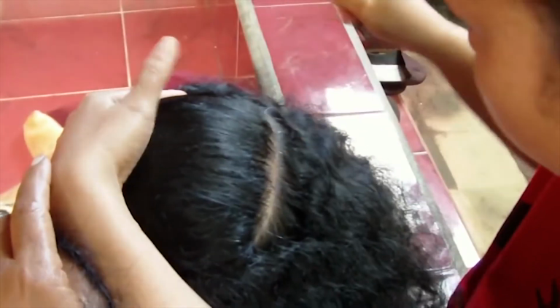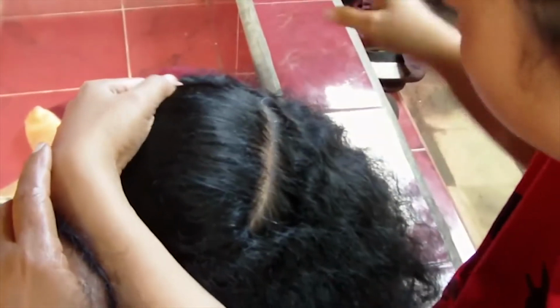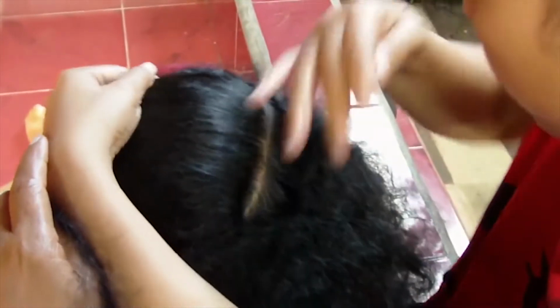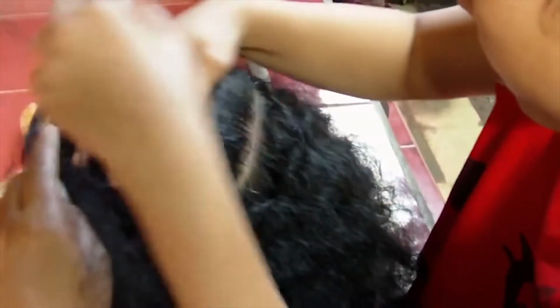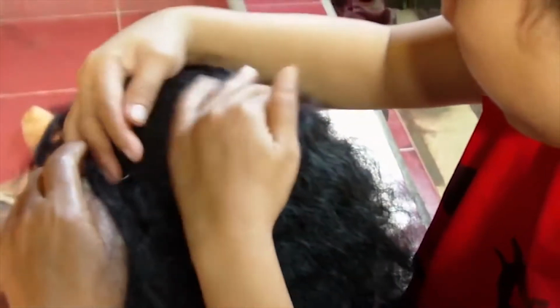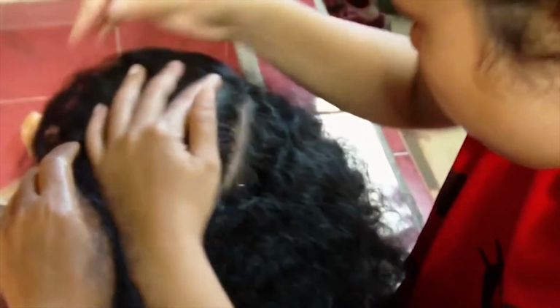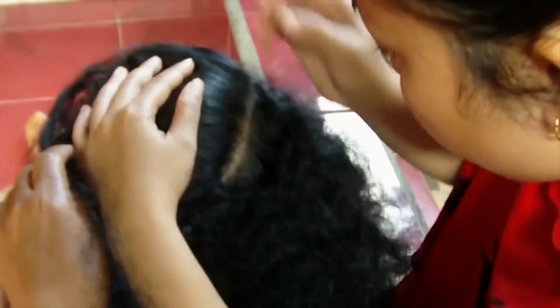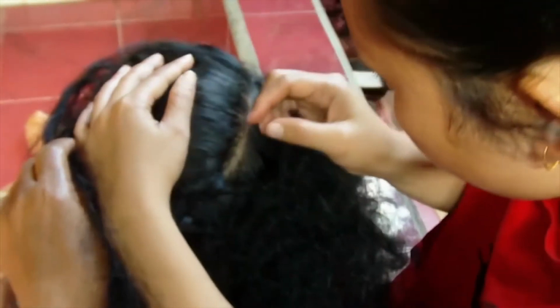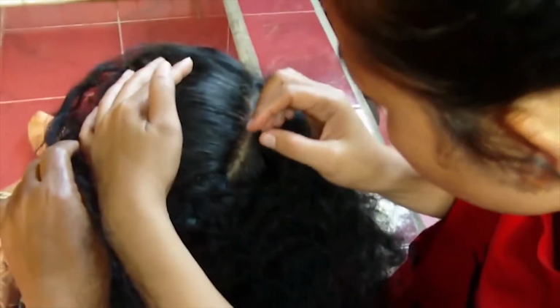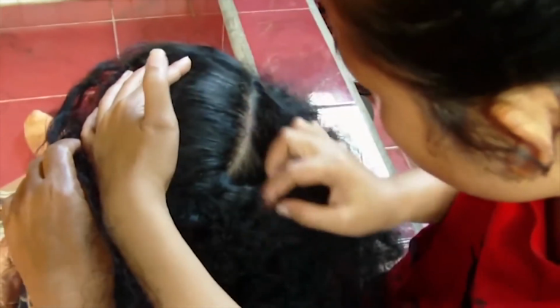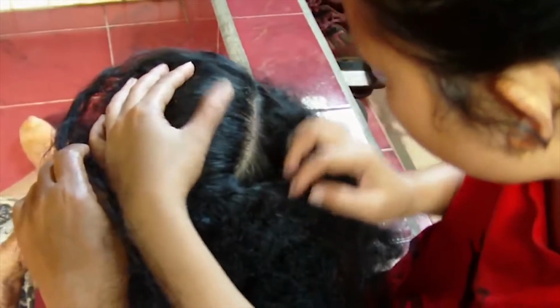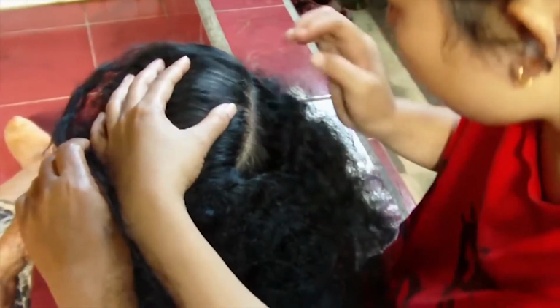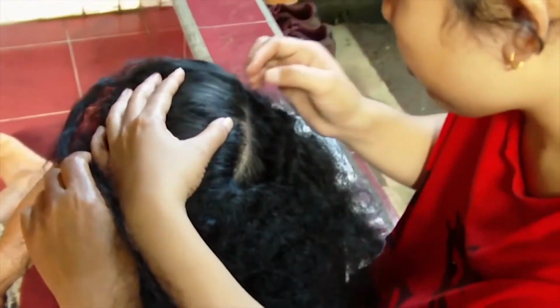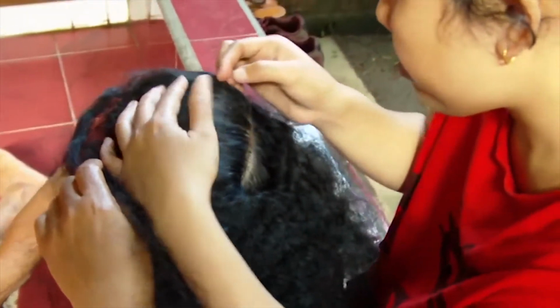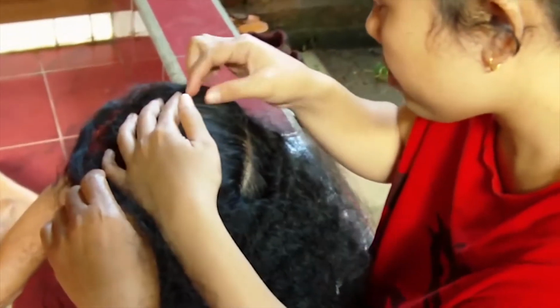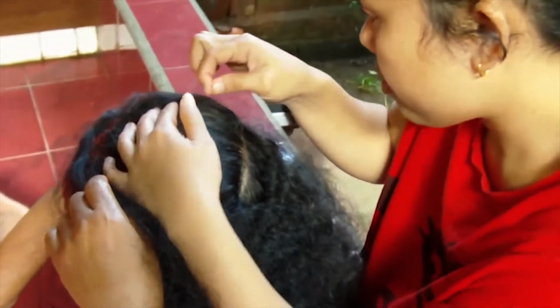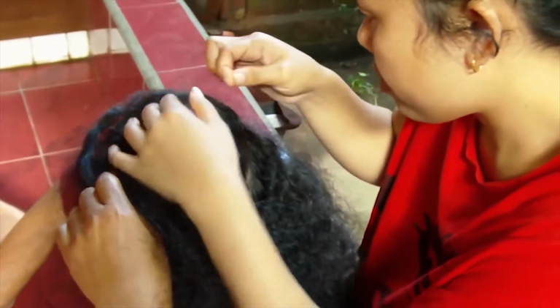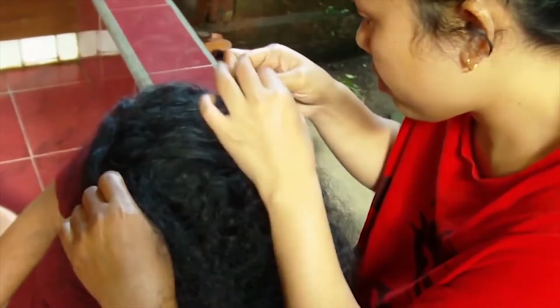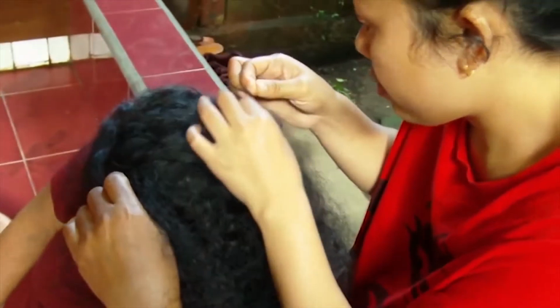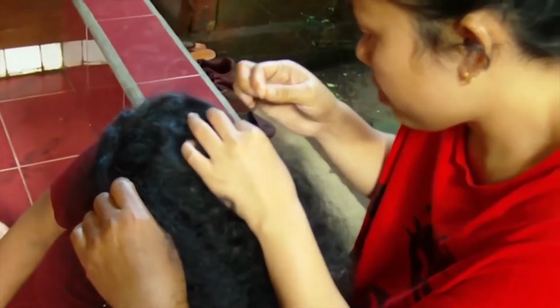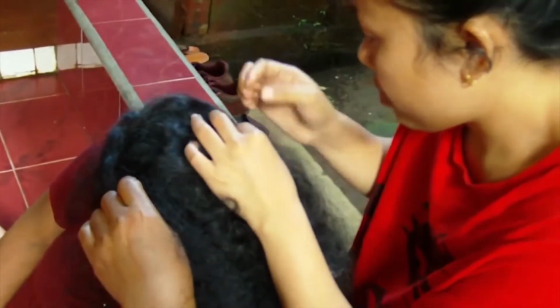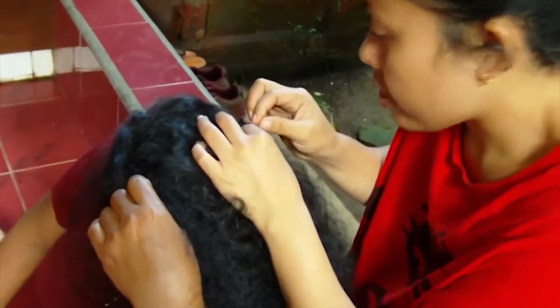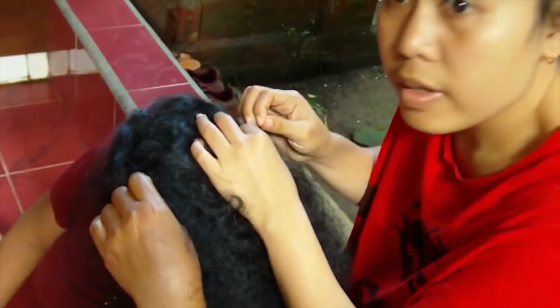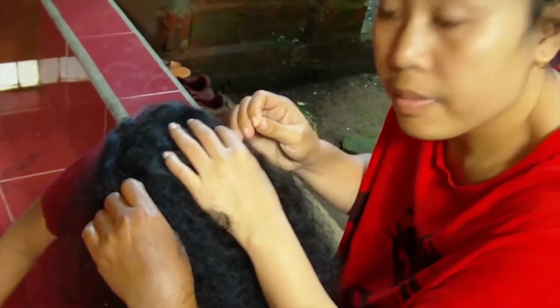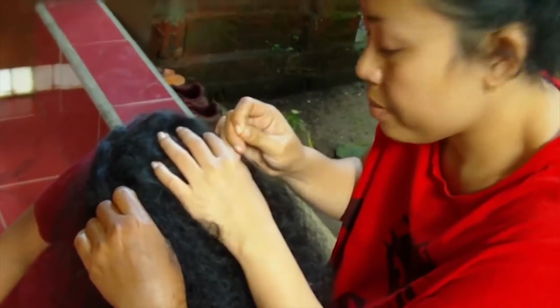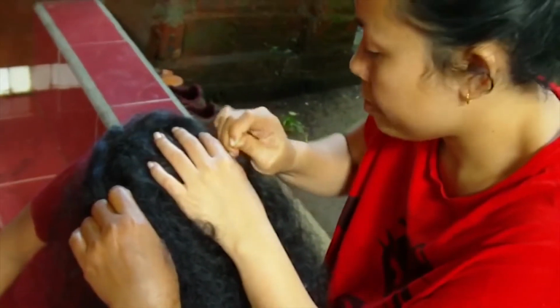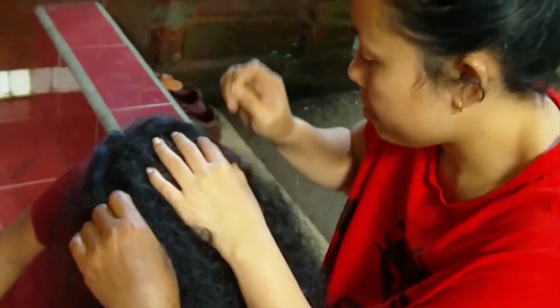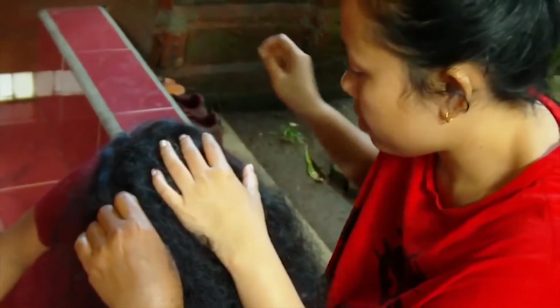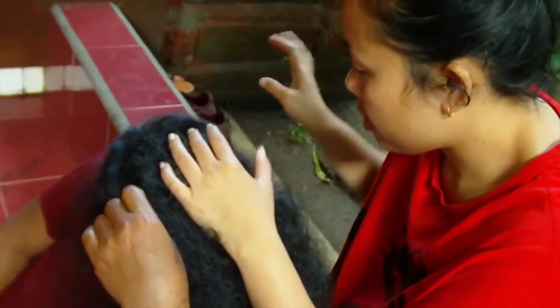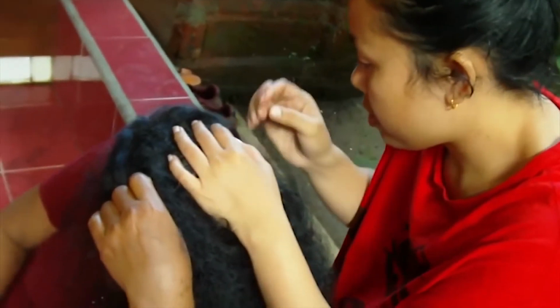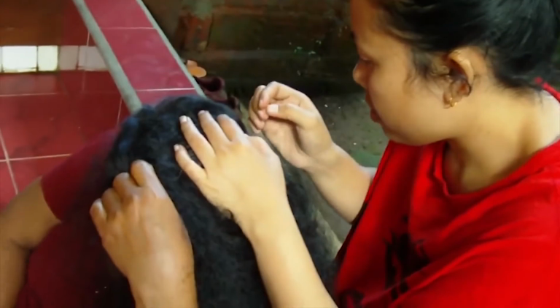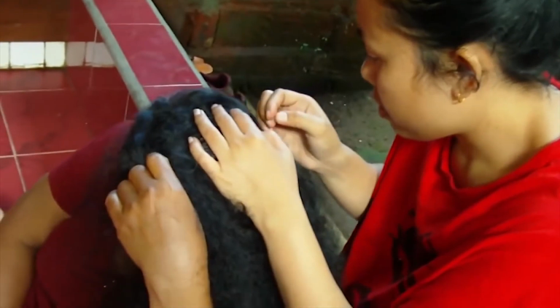Don't Pluck. While the idea that plucking out a grey hair causes more to sprout is apparently a myth, it's still not a good idea to reach for the tweezers.